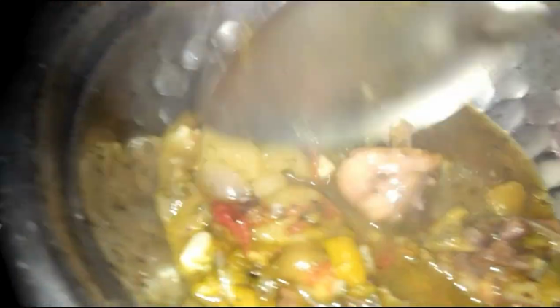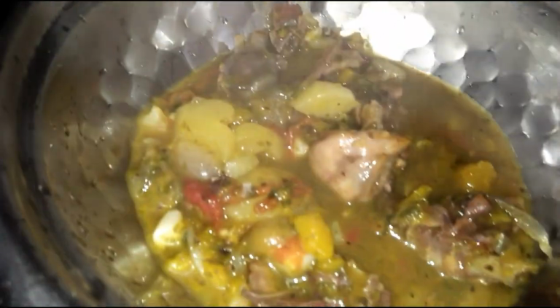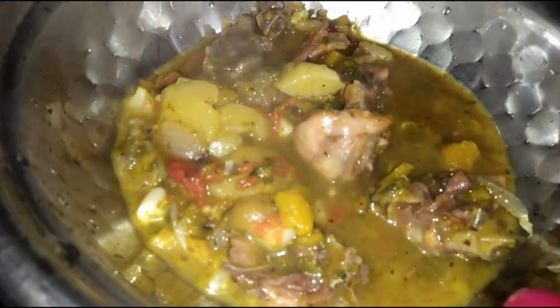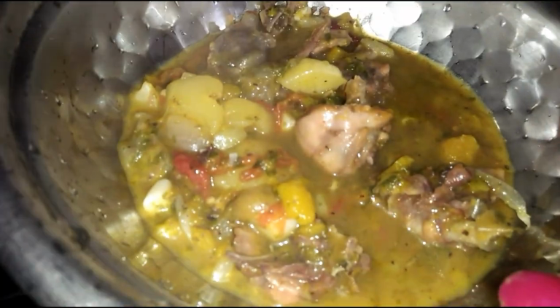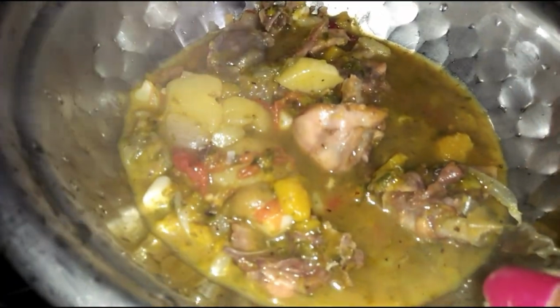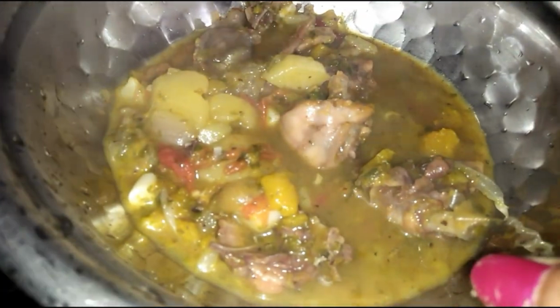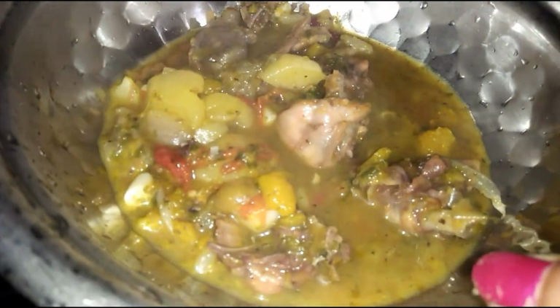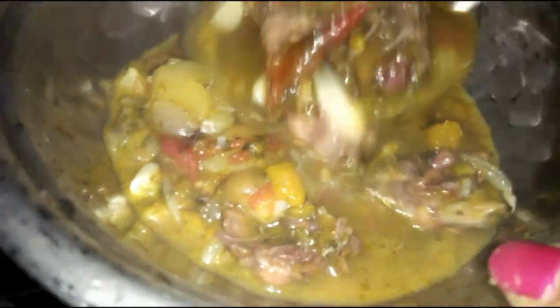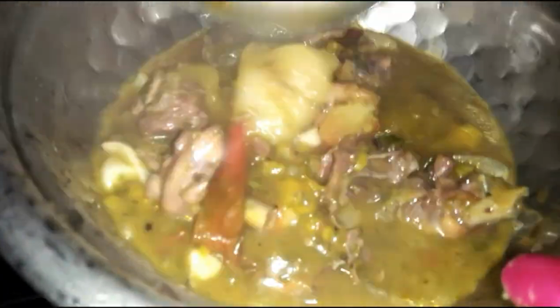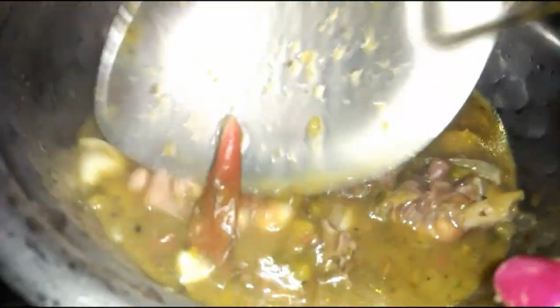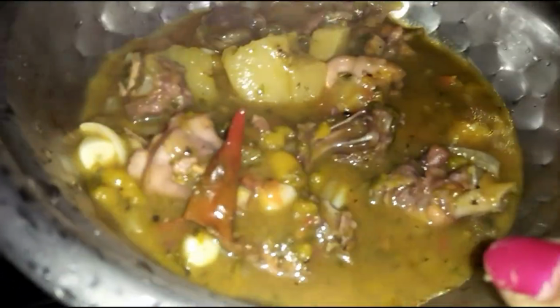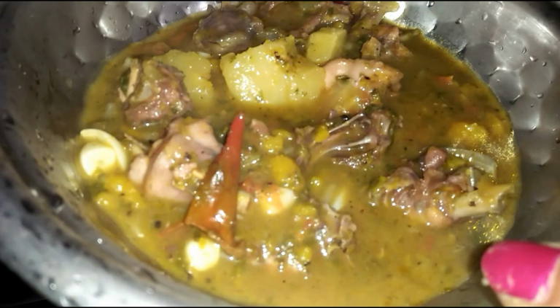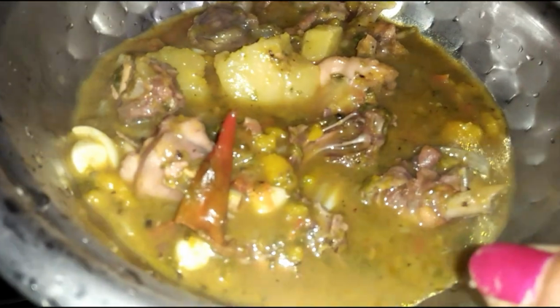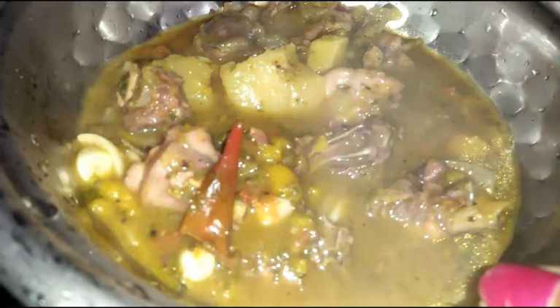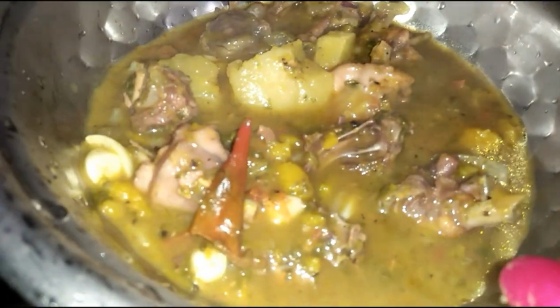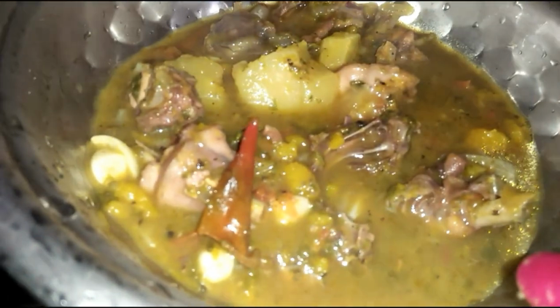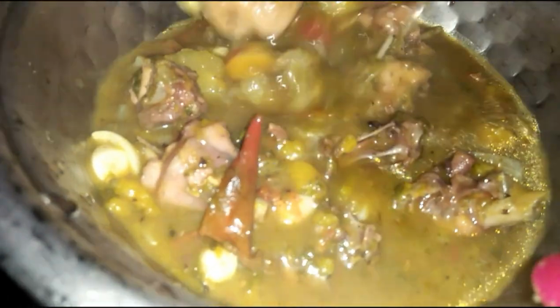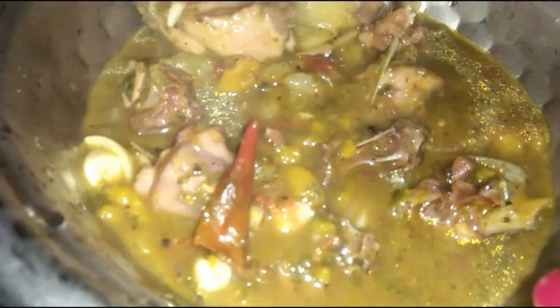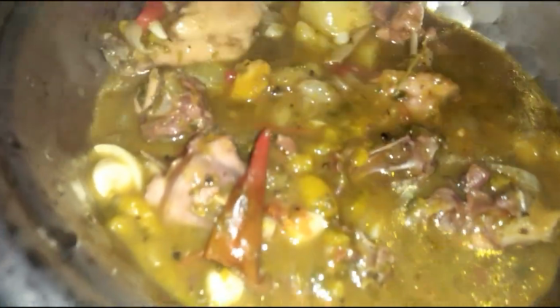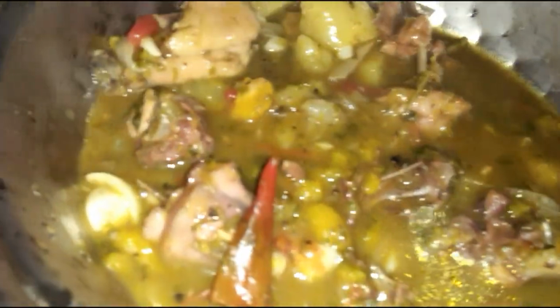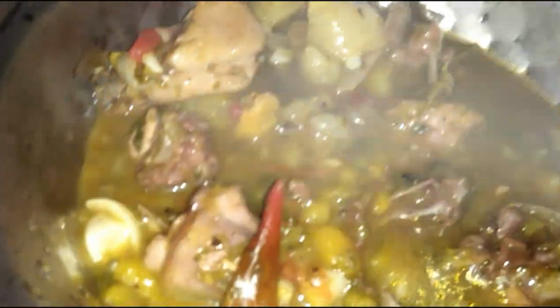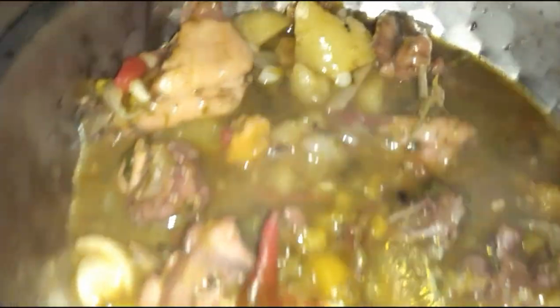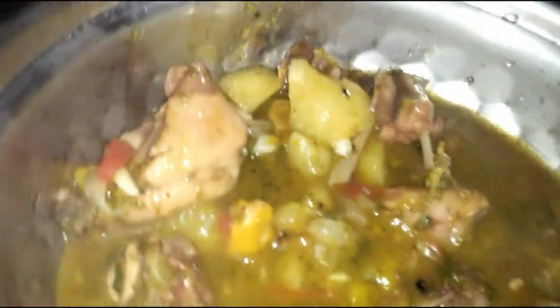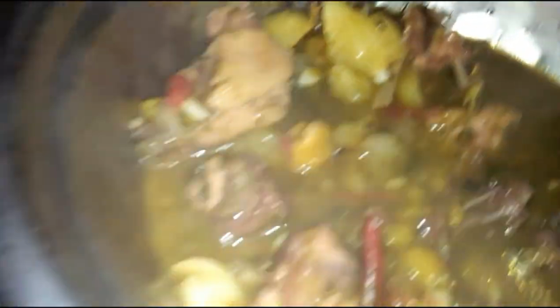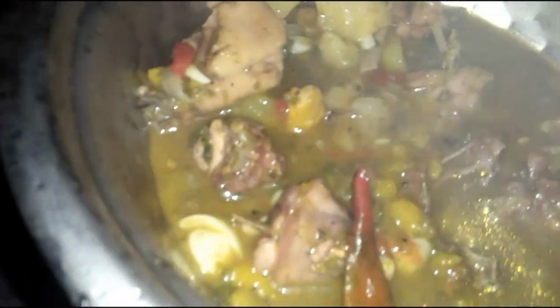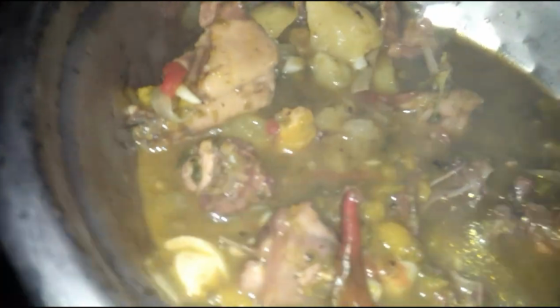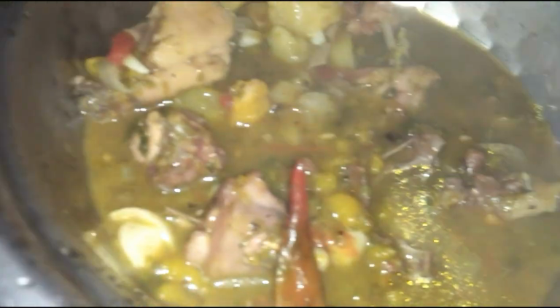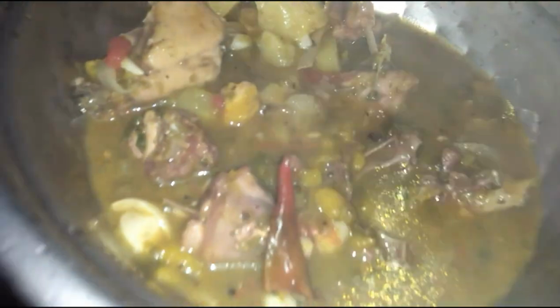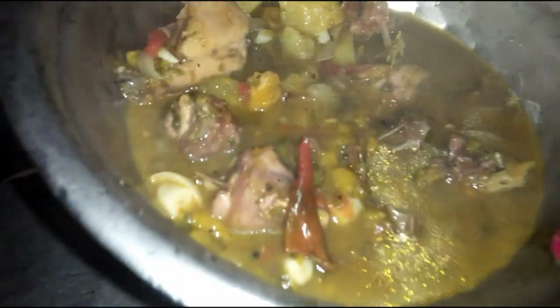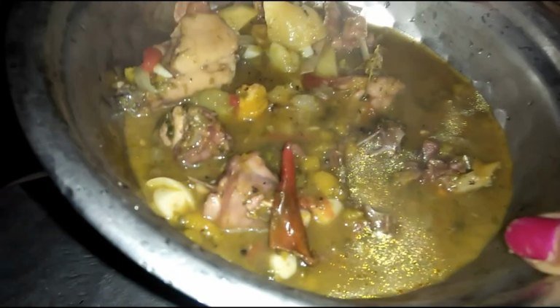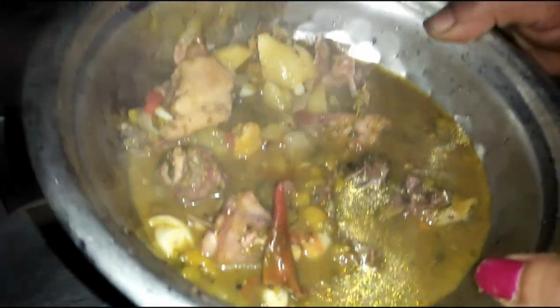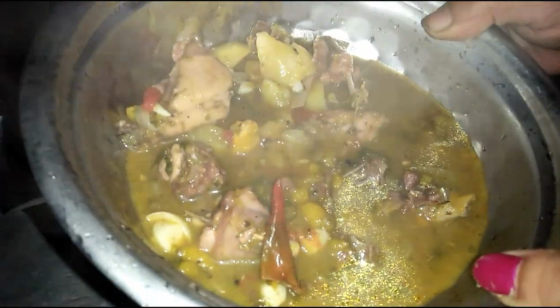You can see how much color is available, and you can put it in place. If you want to eat it, you will be able to eat it.